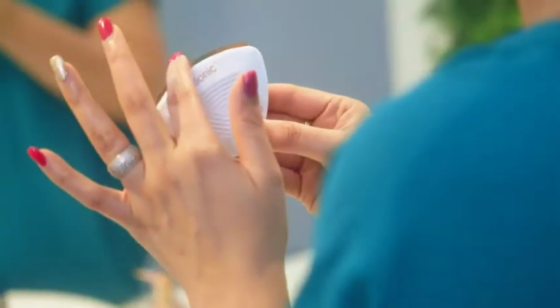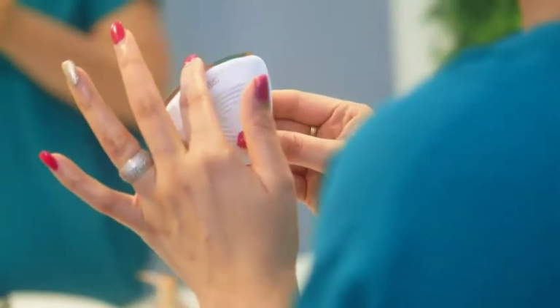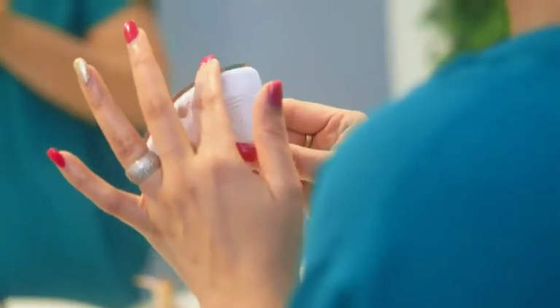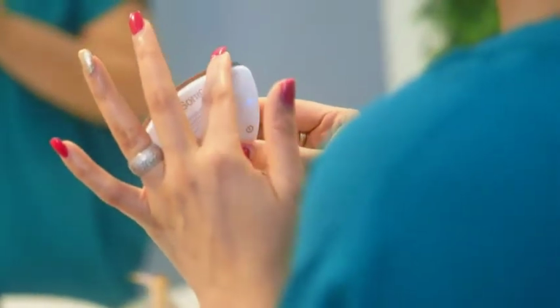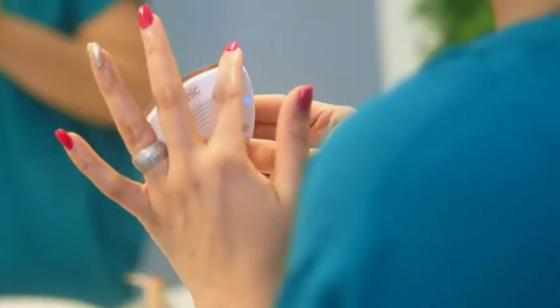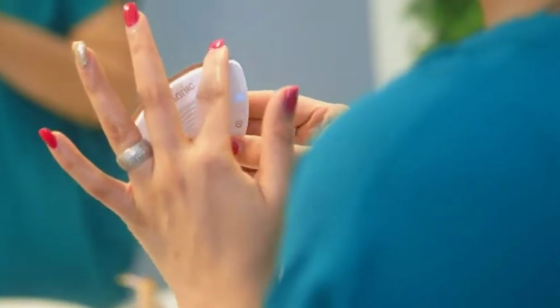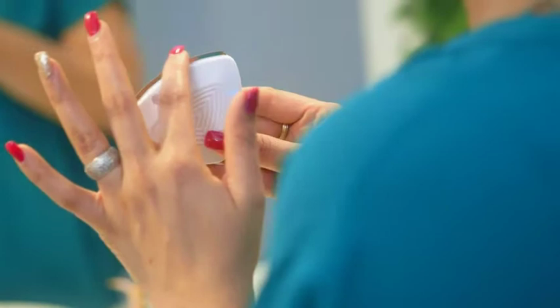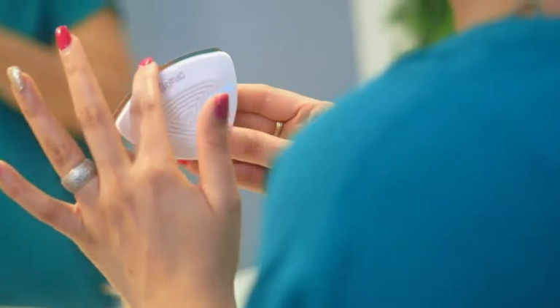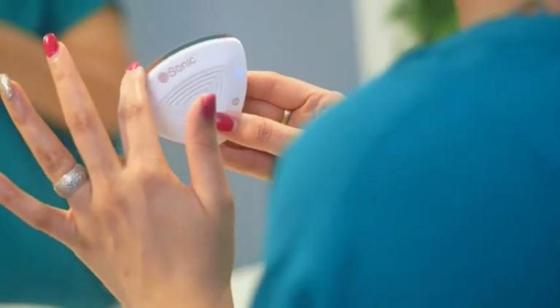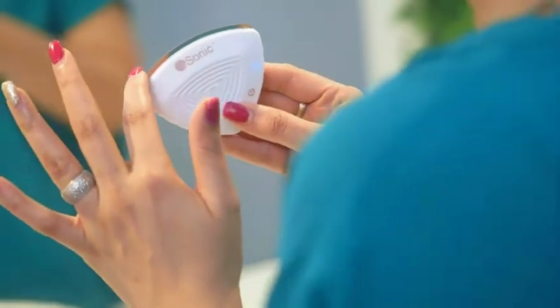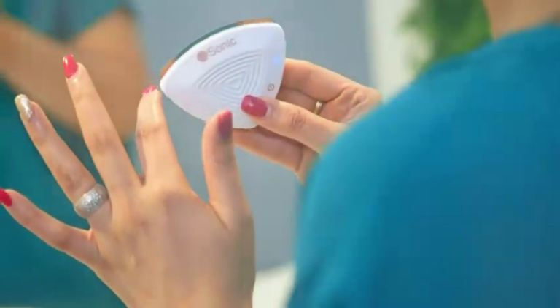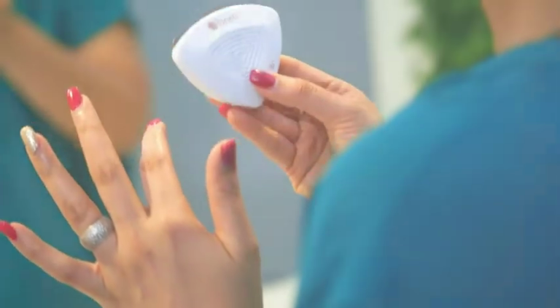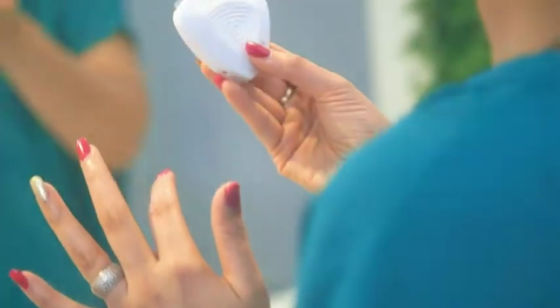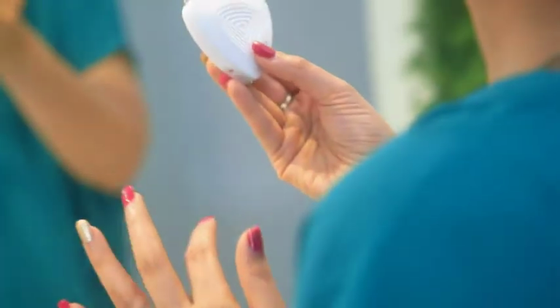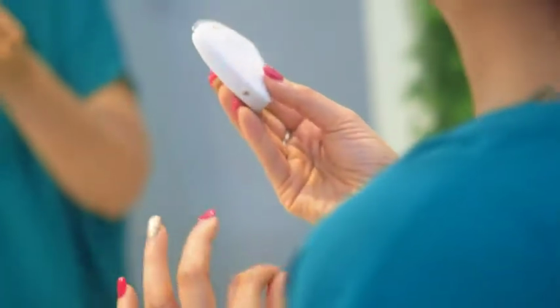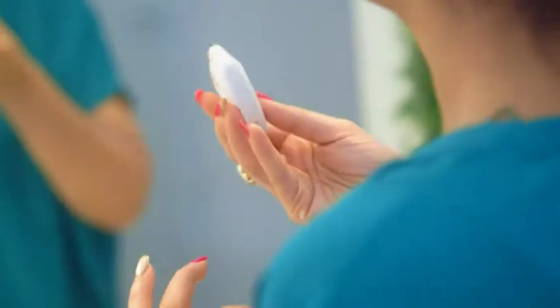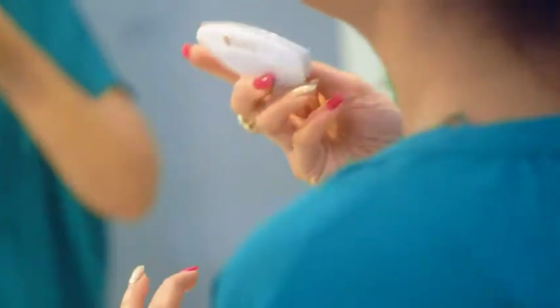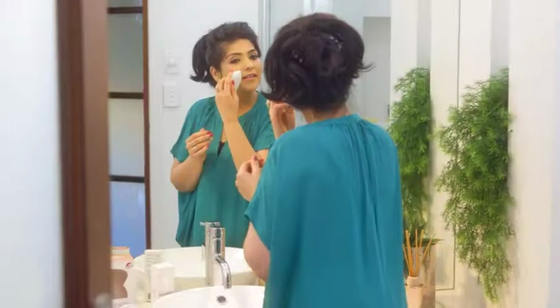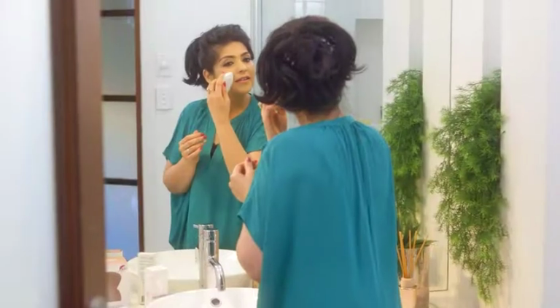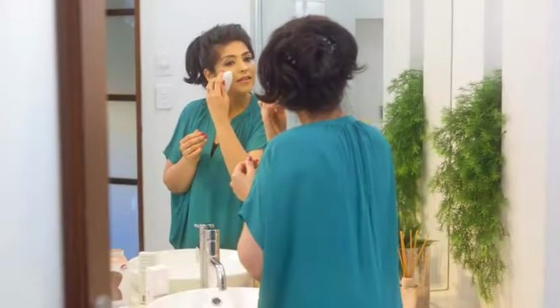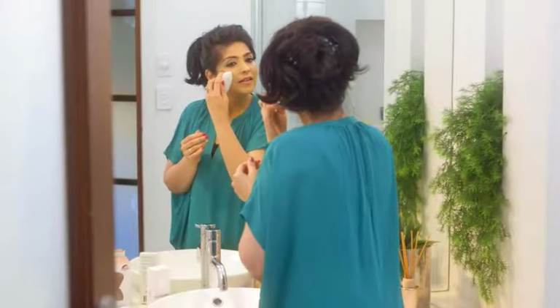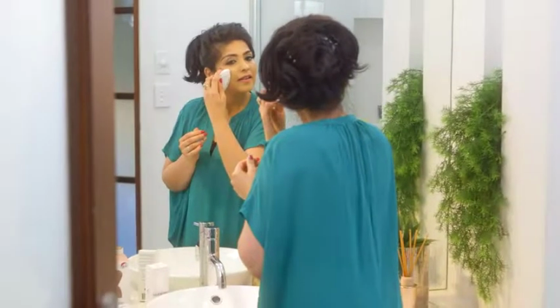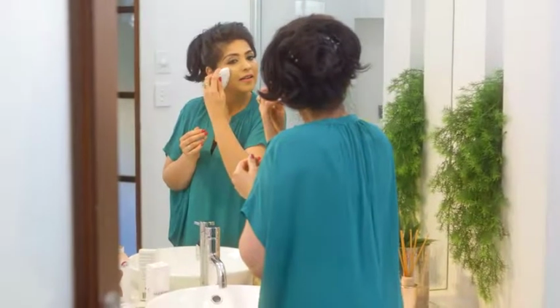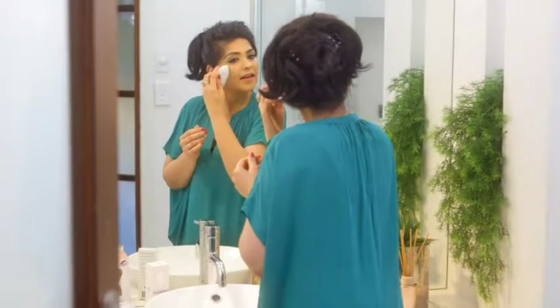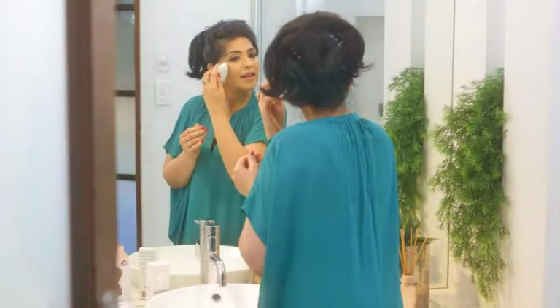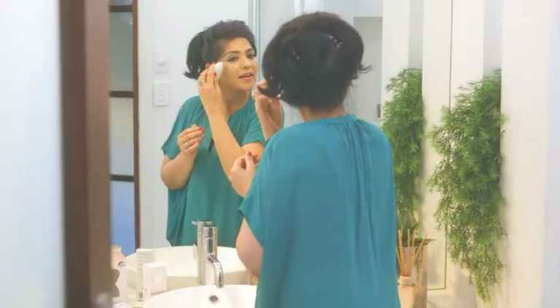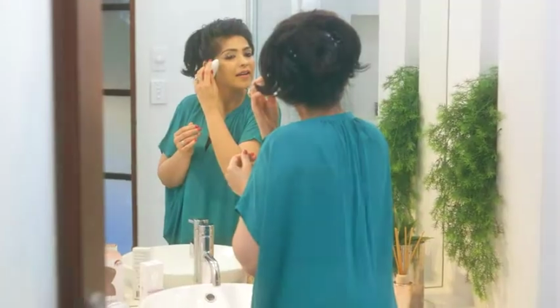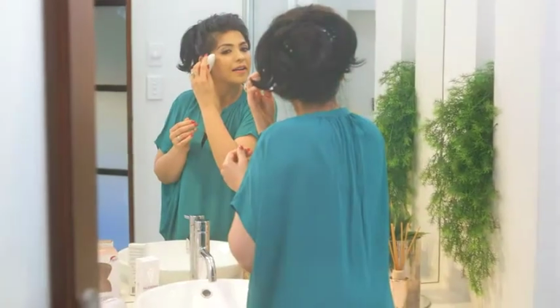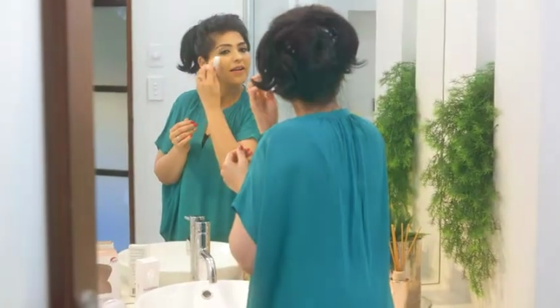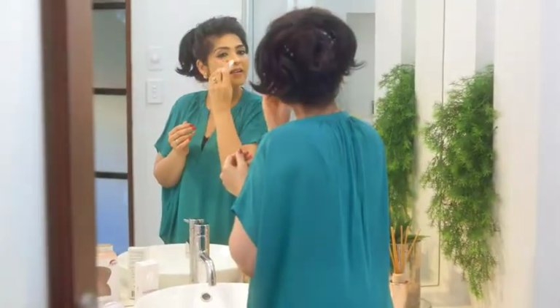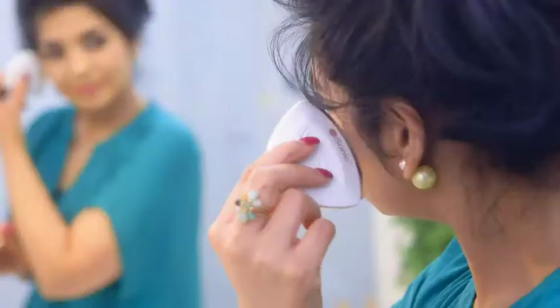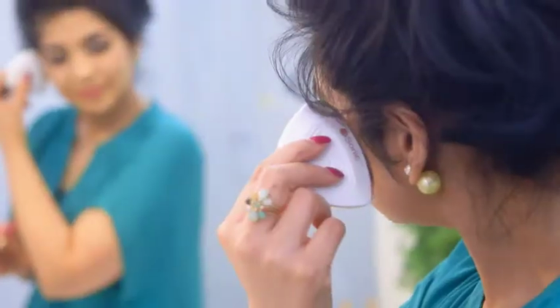How it works is it goes at a two millimeter depth causing passive disruption of the skin layers, collecting the debris.